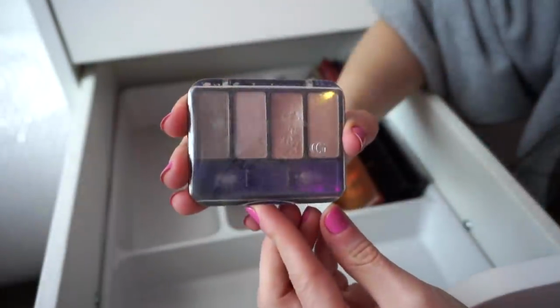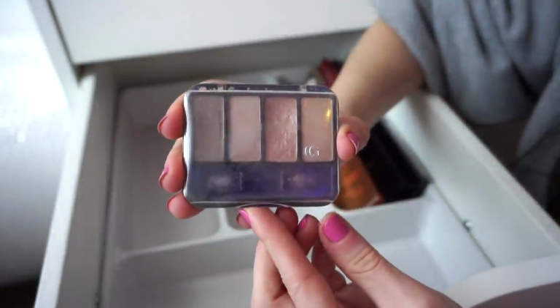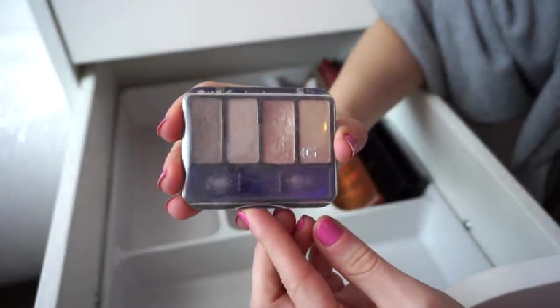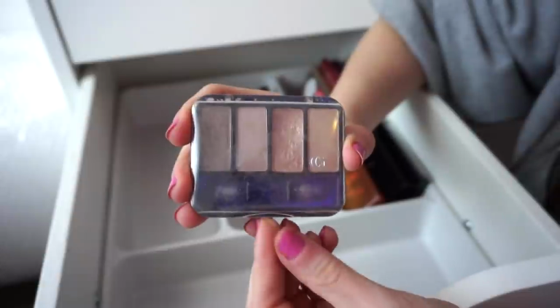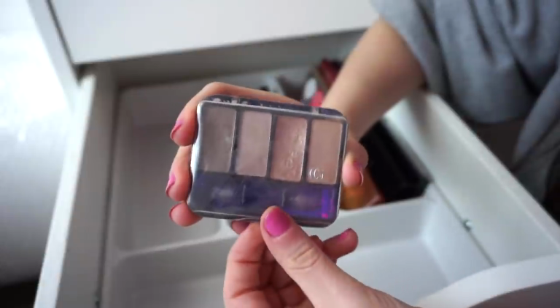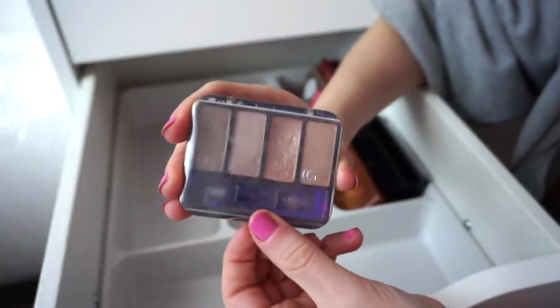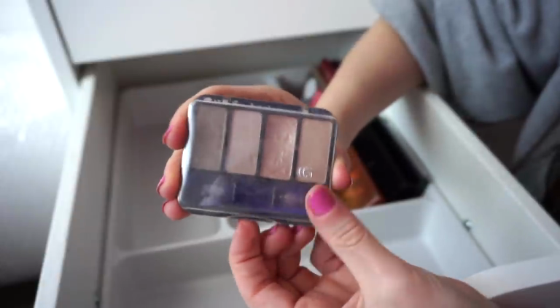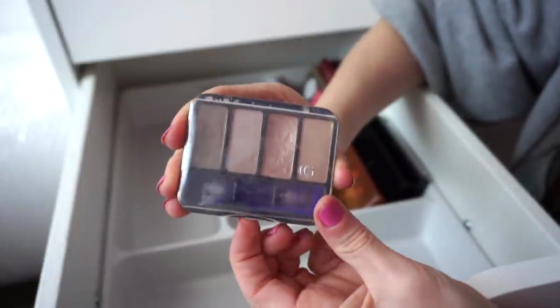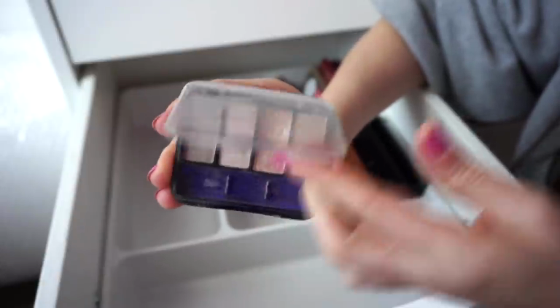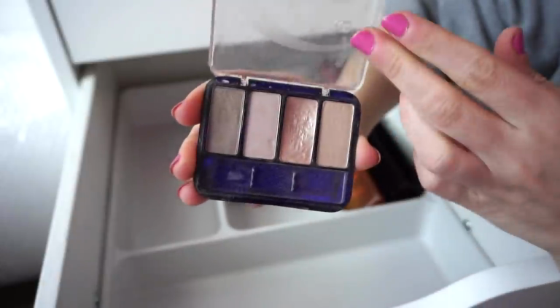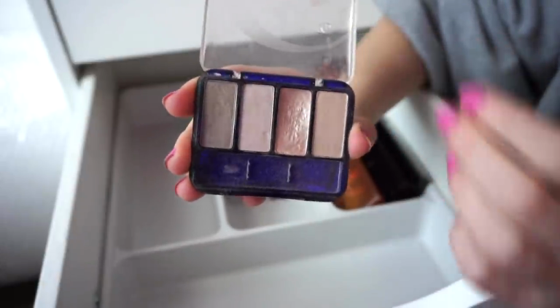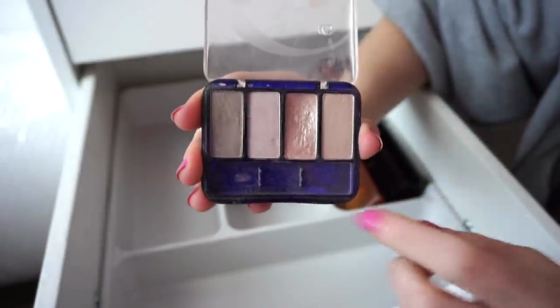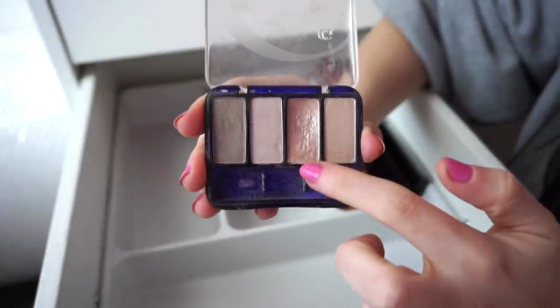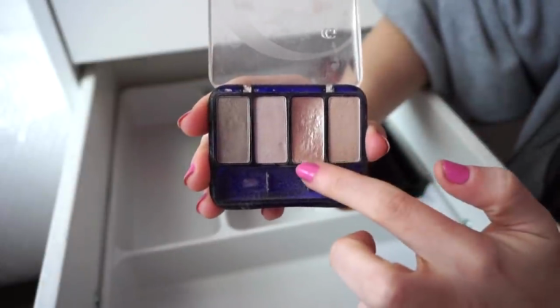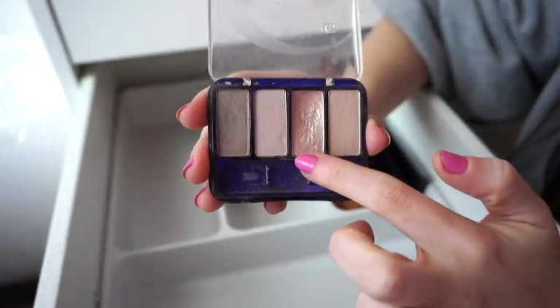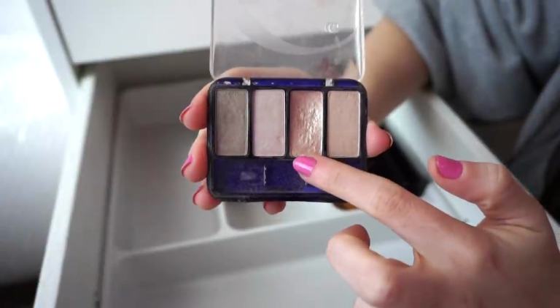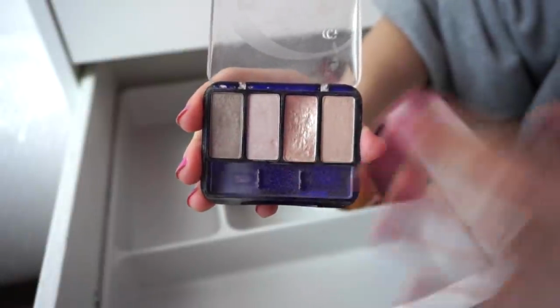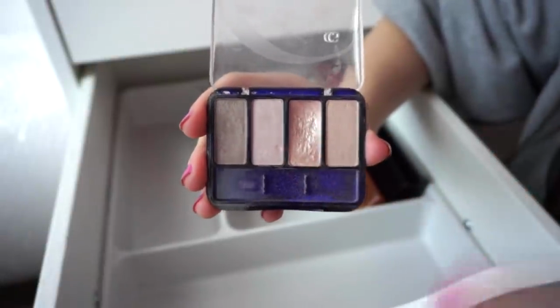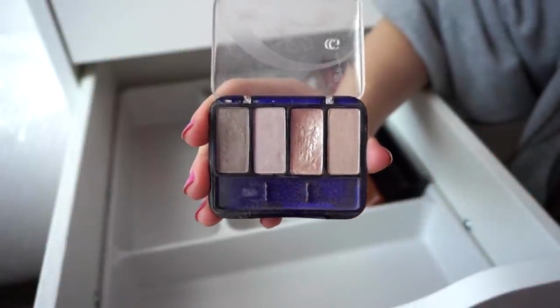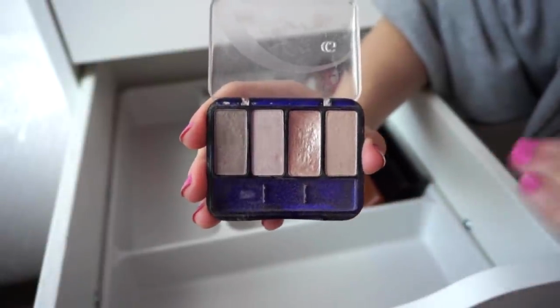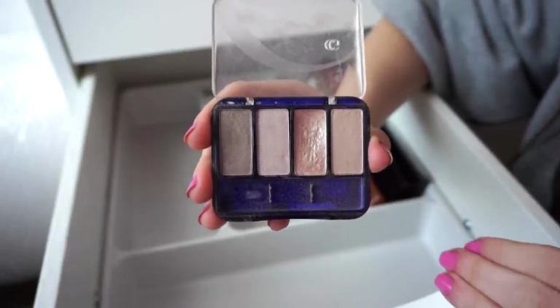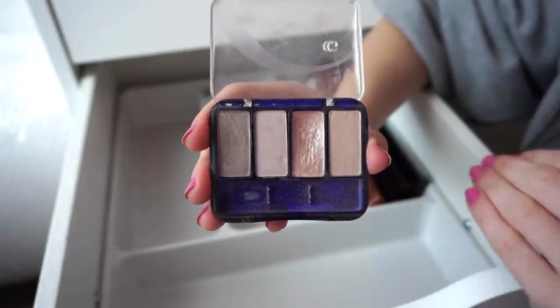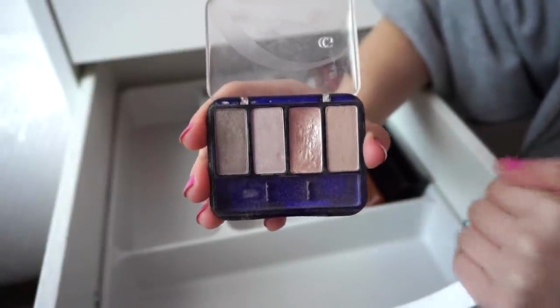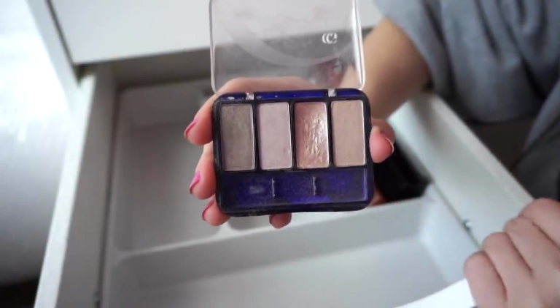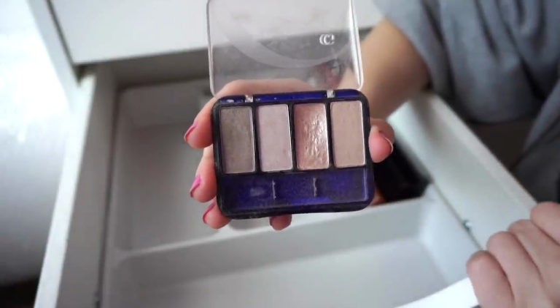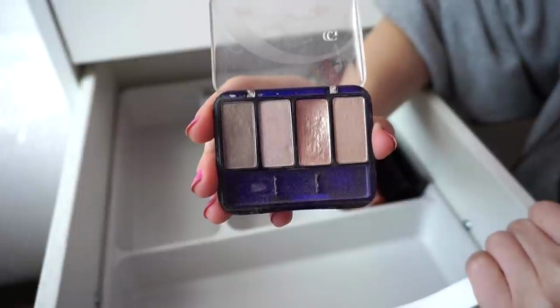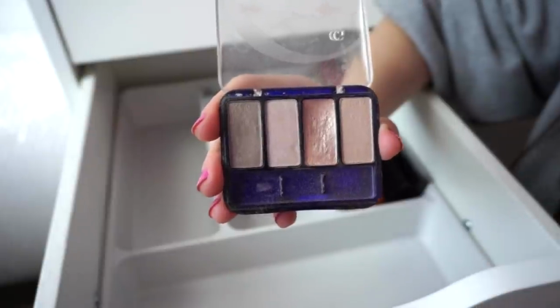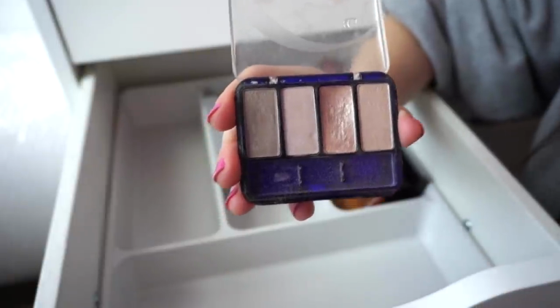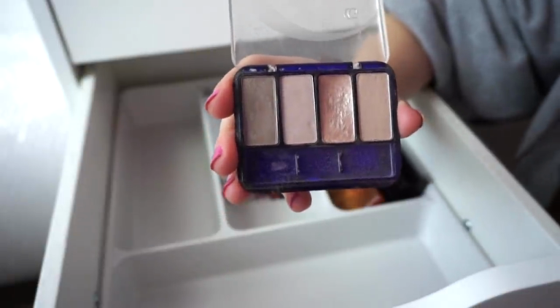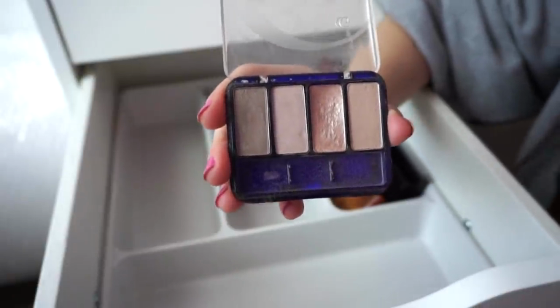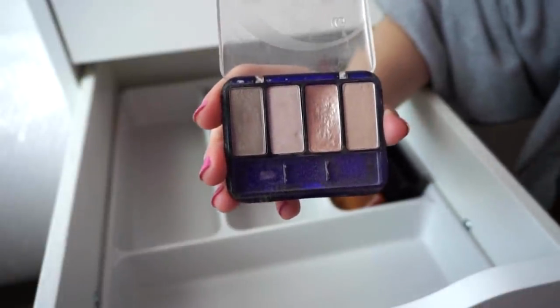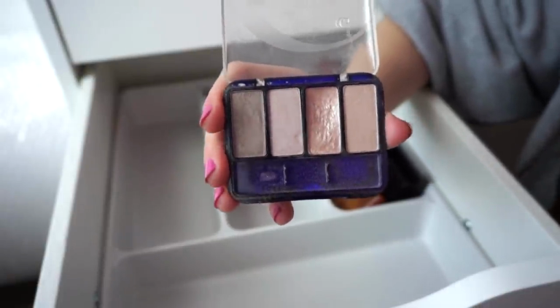Next I have this from CoverGirl — such an OG. This was my first eyeshadow quad ever. I legit went ham on this shade. I don't use it anymore; it's just one I keep for nostalgic reasons. I think I got this when I was 16 or 18 years old.